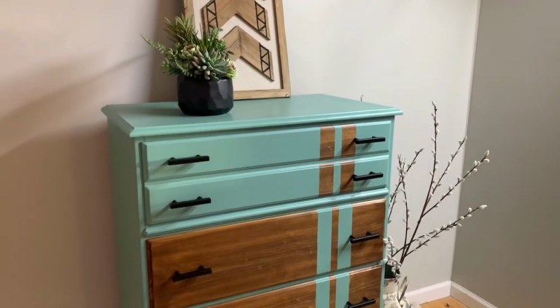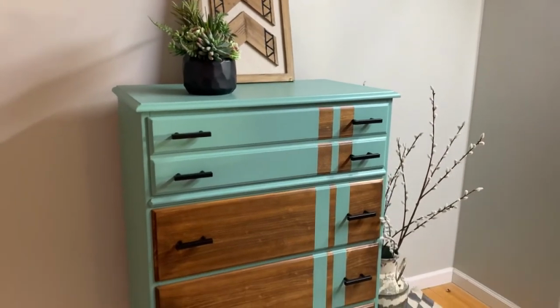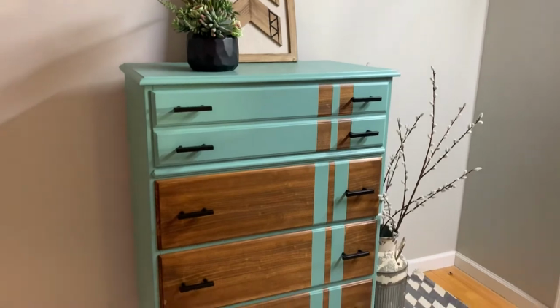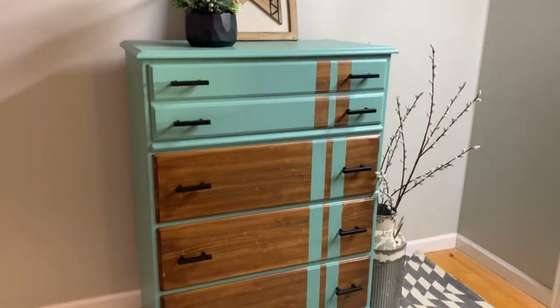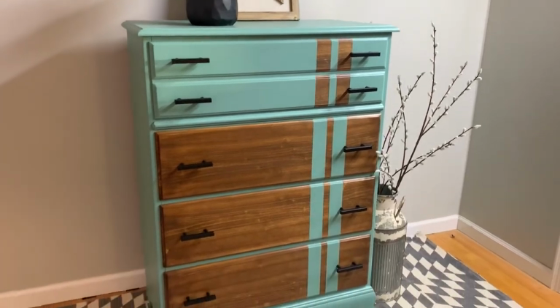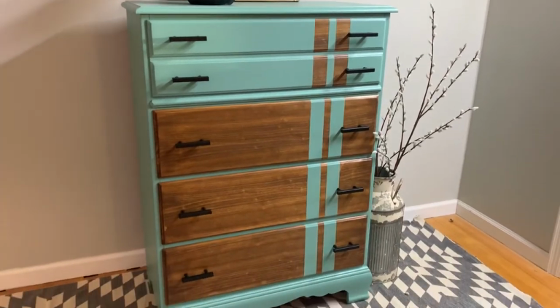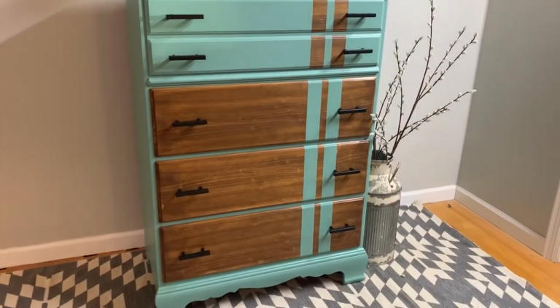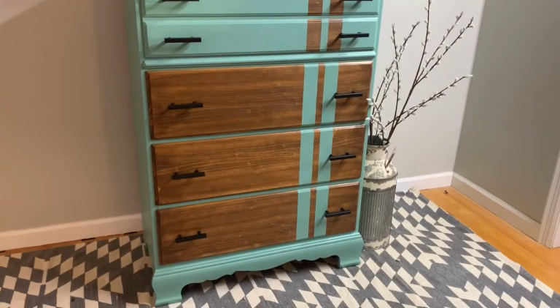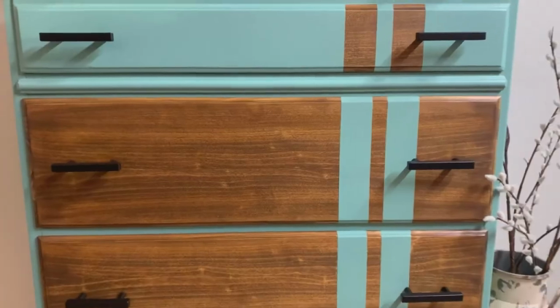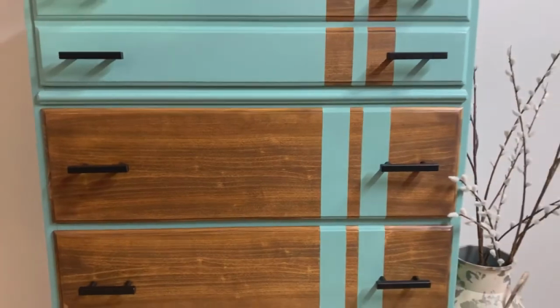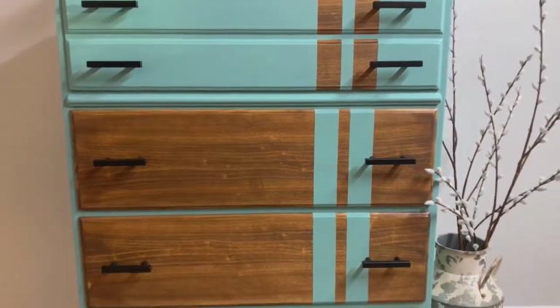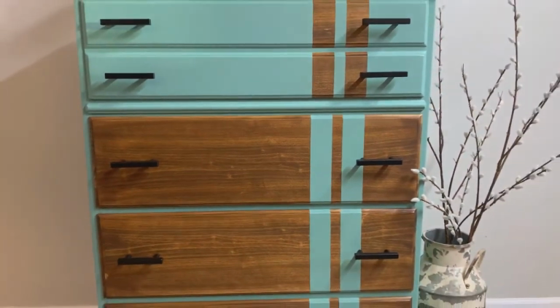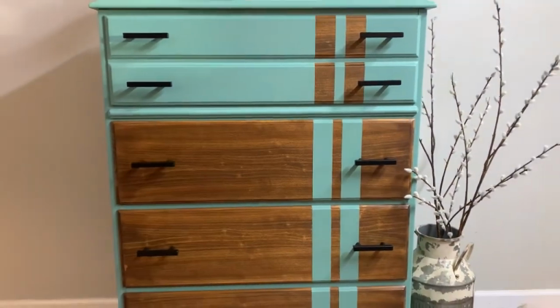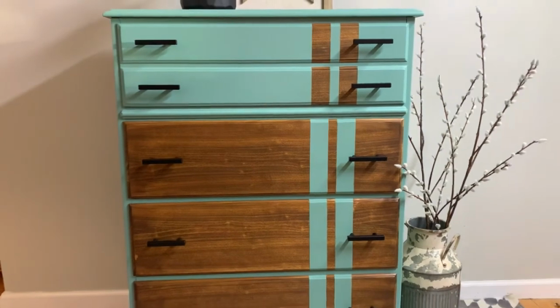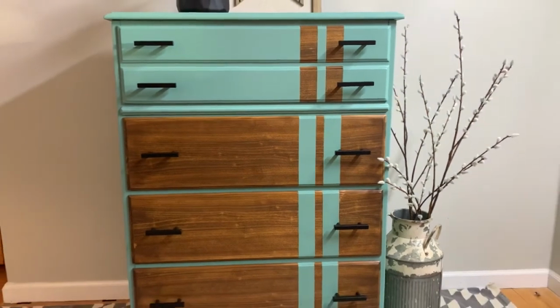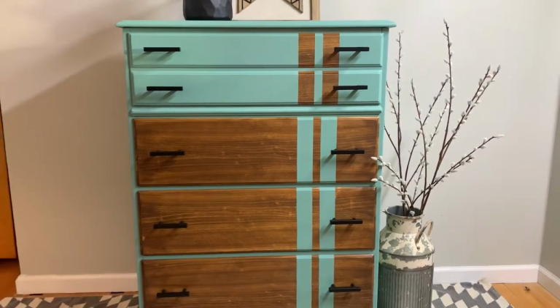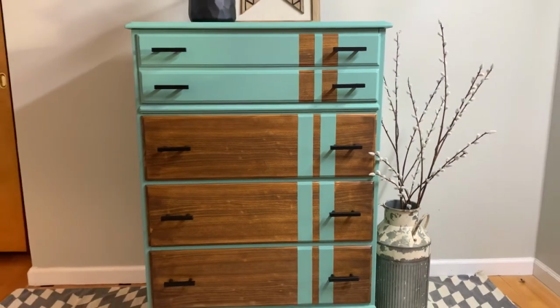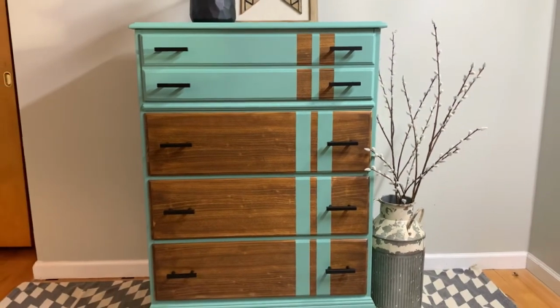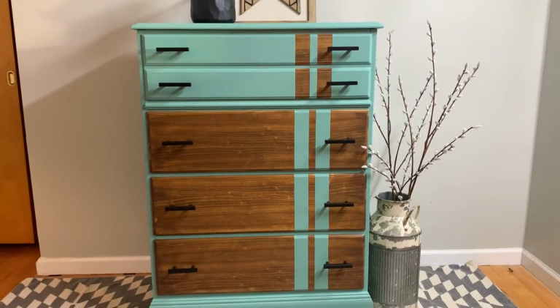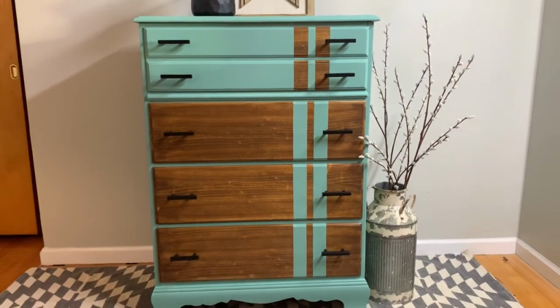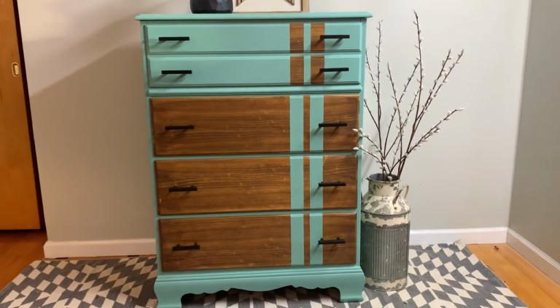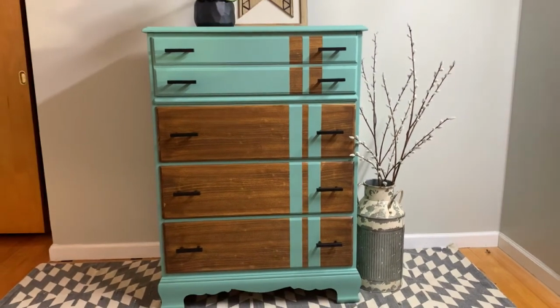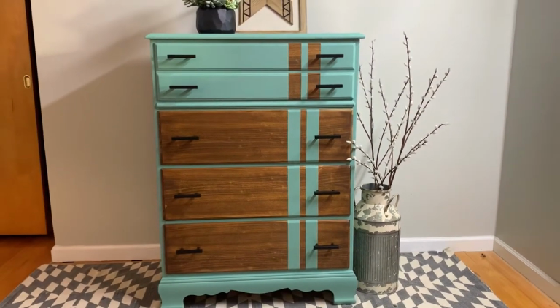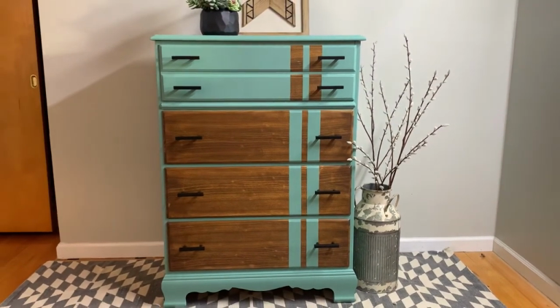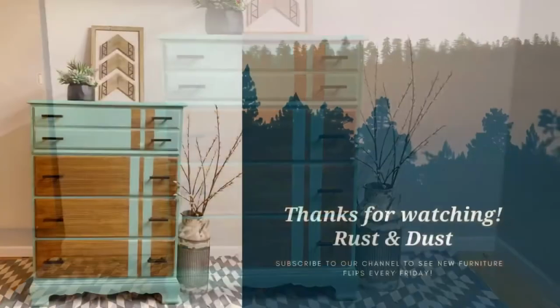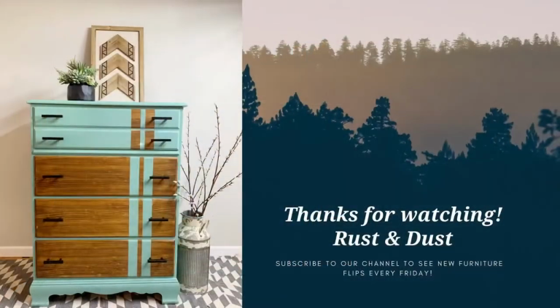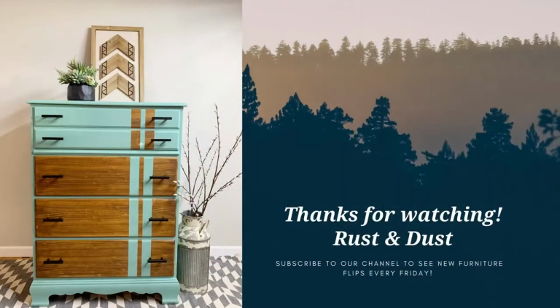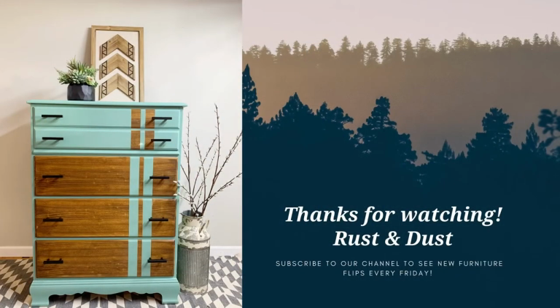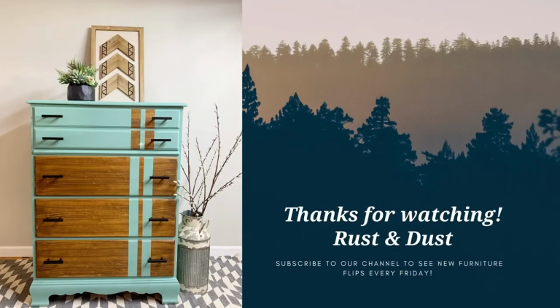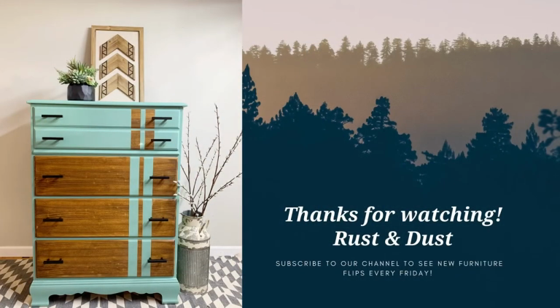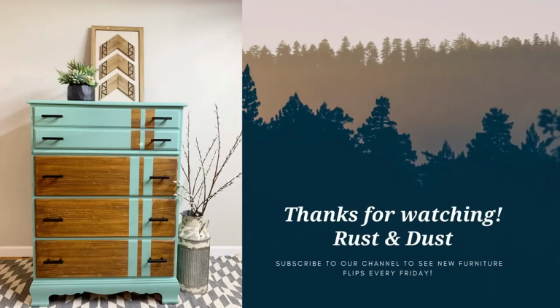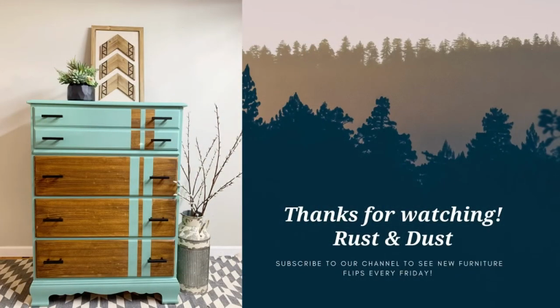If you like how this piece turned out, please give this video a thumbs up and let us know in the comments. If you want to see more of our furniture flips, subscribe to our channel — we post new videos every Friday.